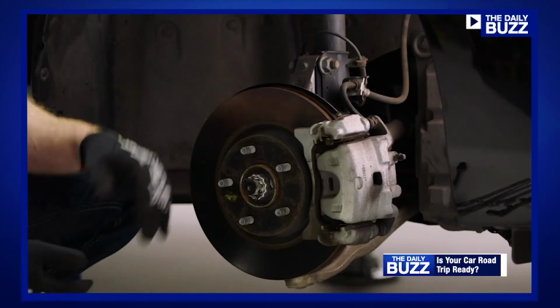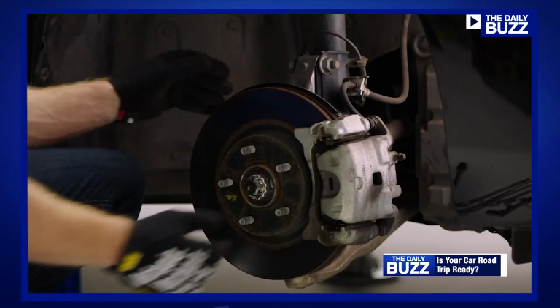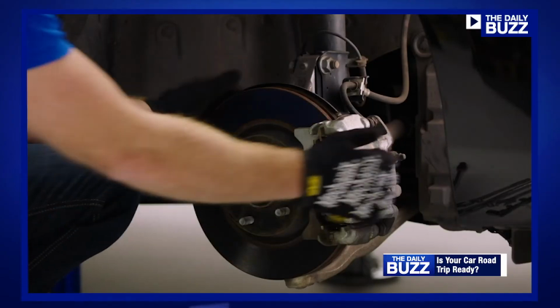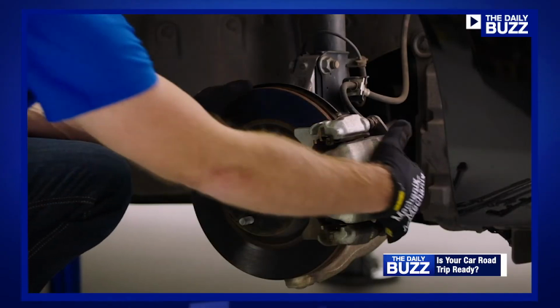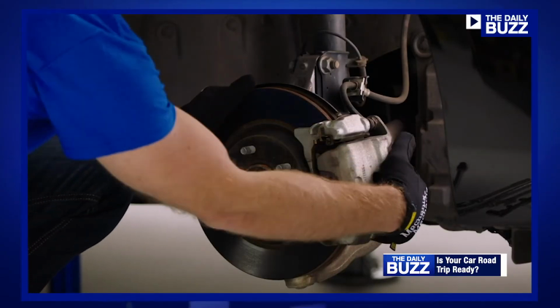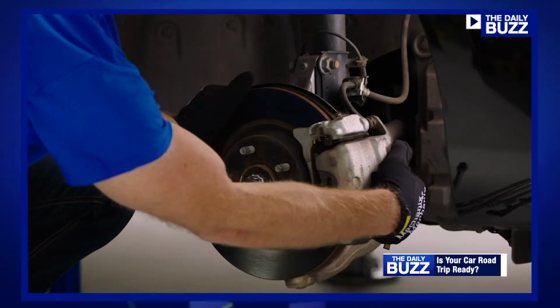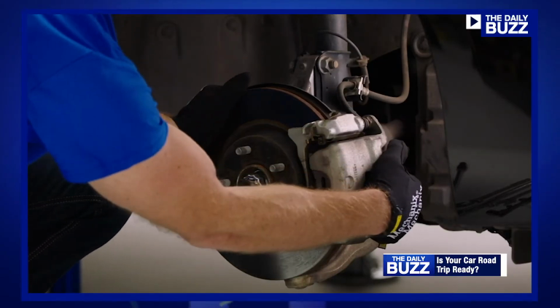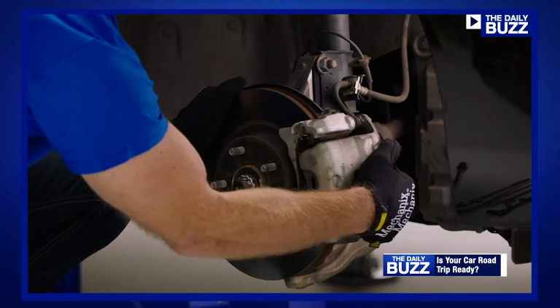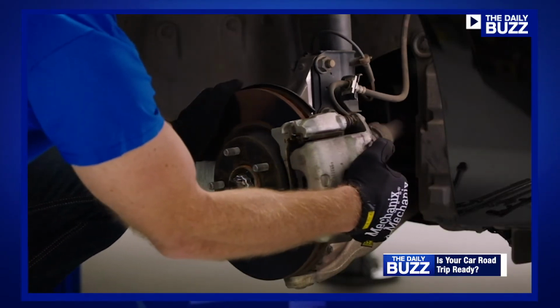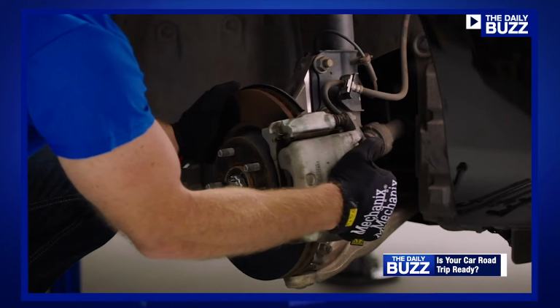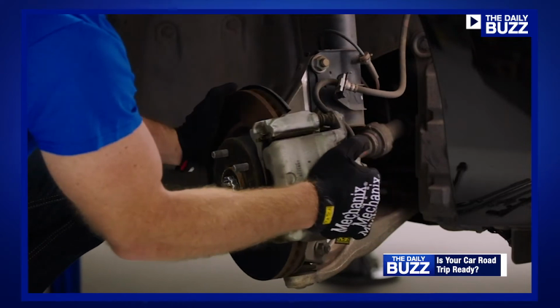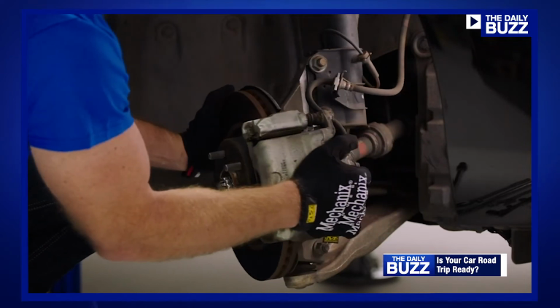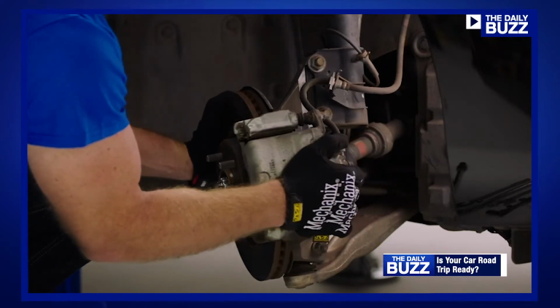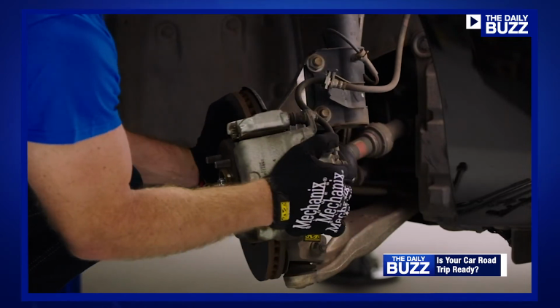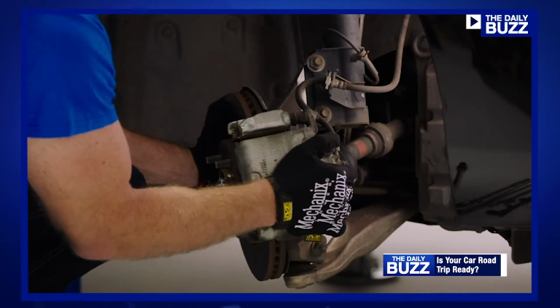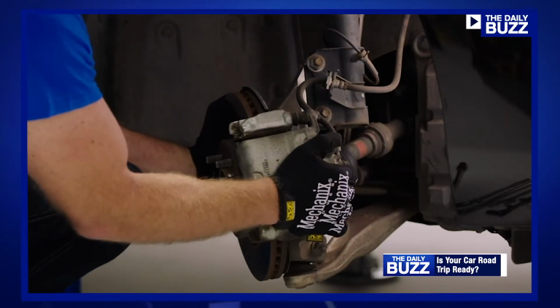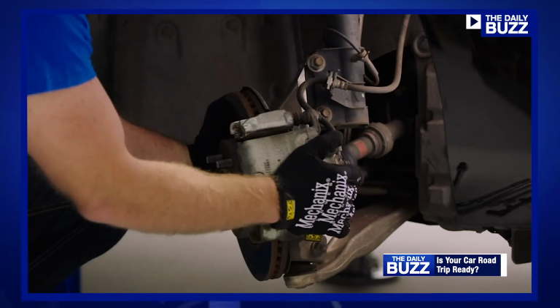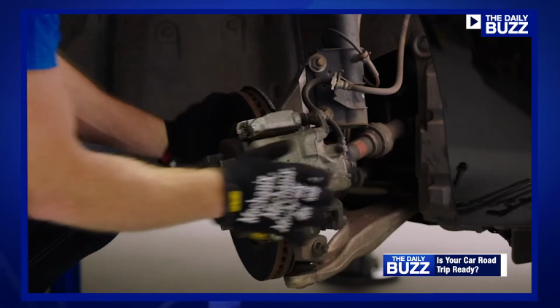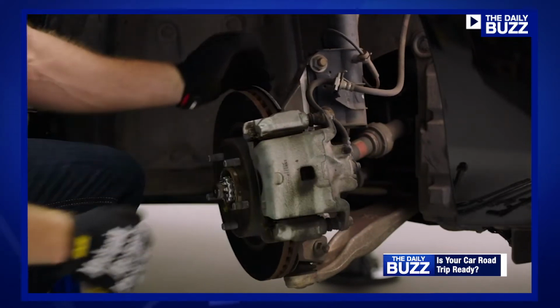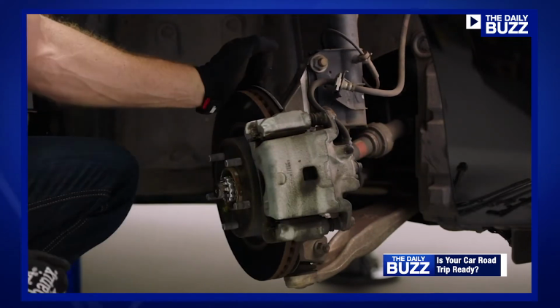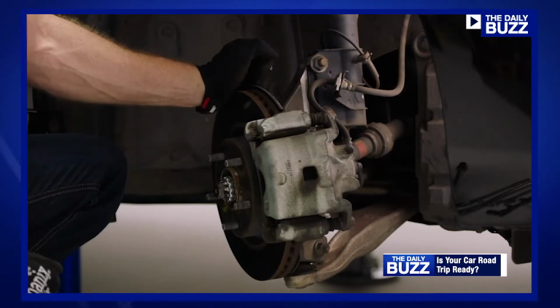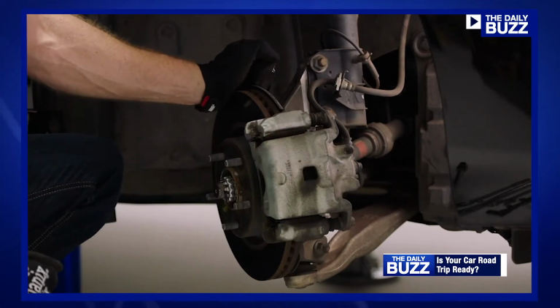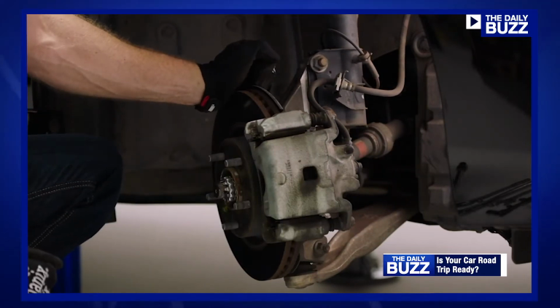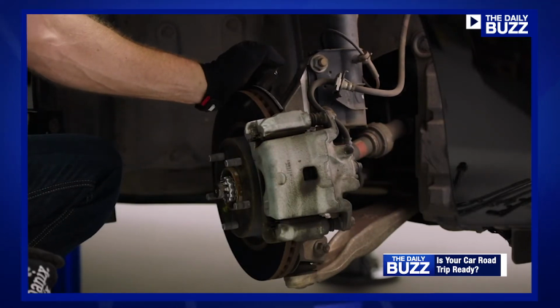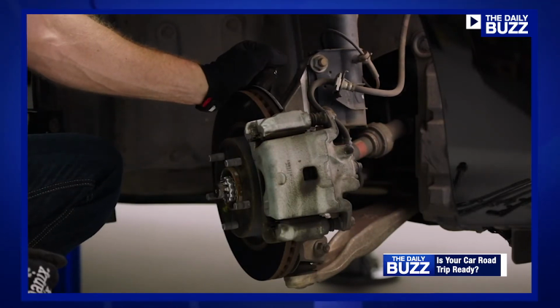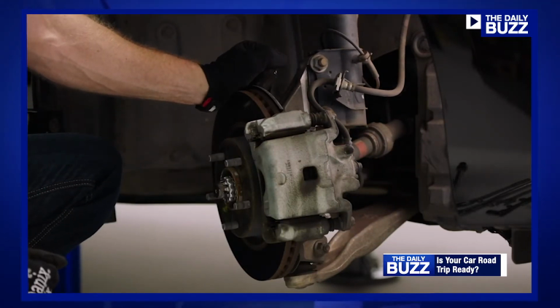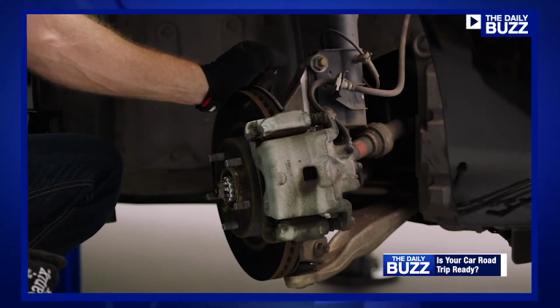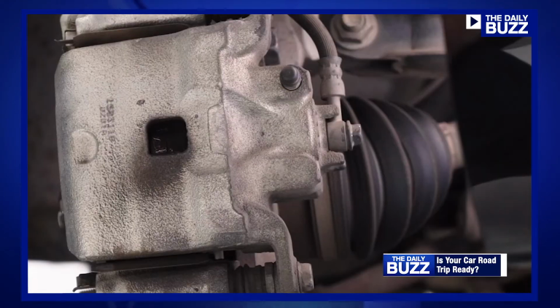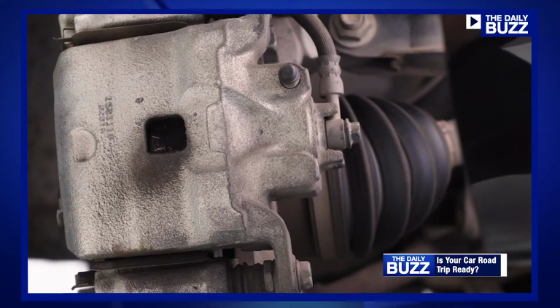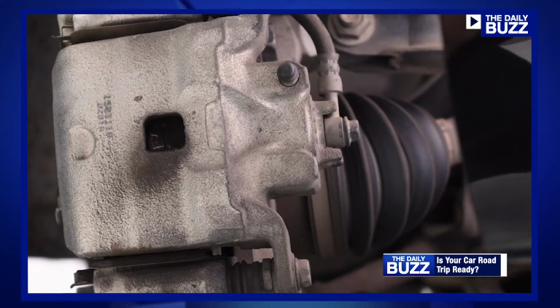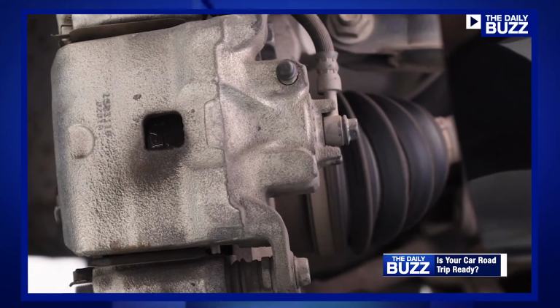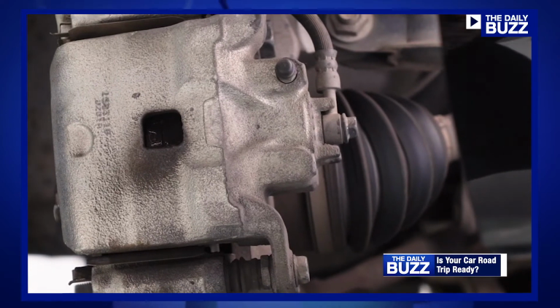But the brakes are the most important safety feature. We think about go power and performance, but you really need to talk about whoa power, which is stopping a vehicle.